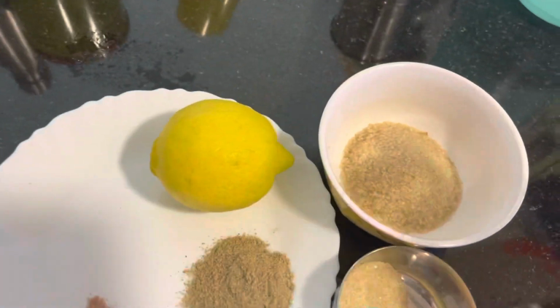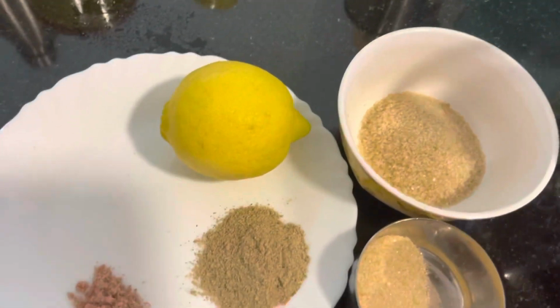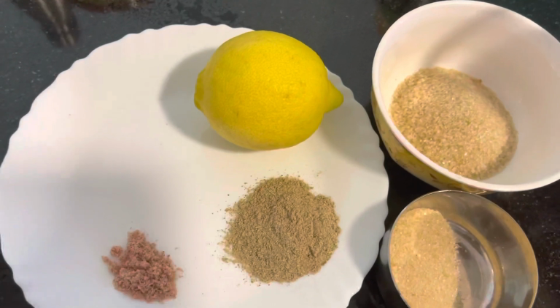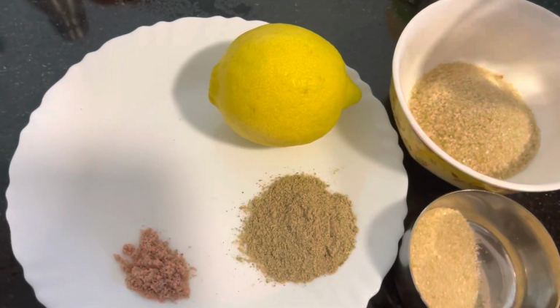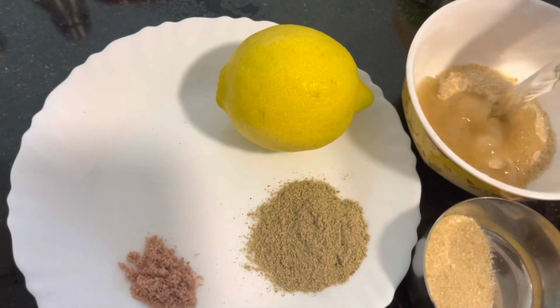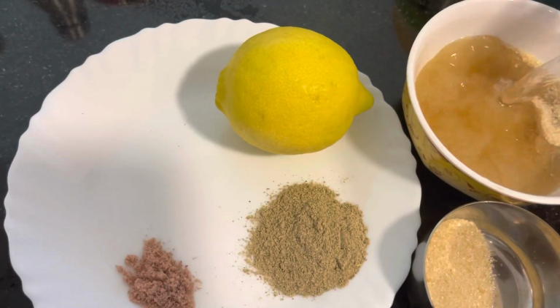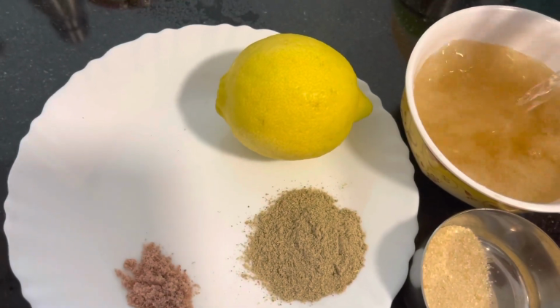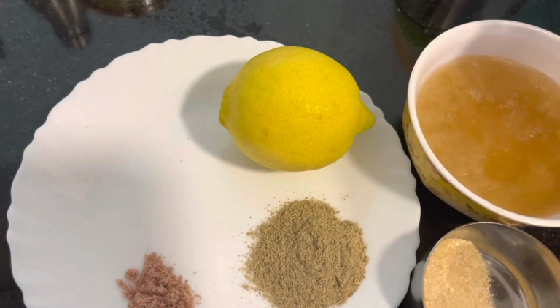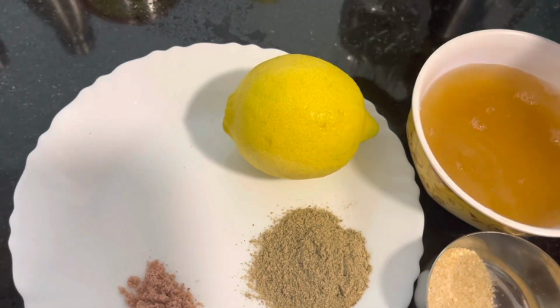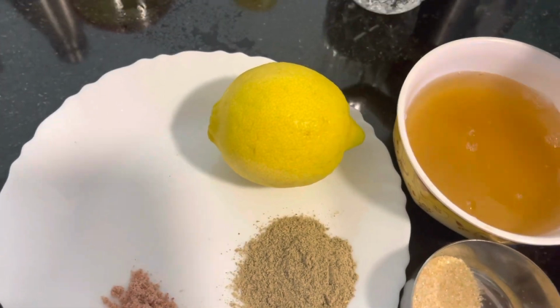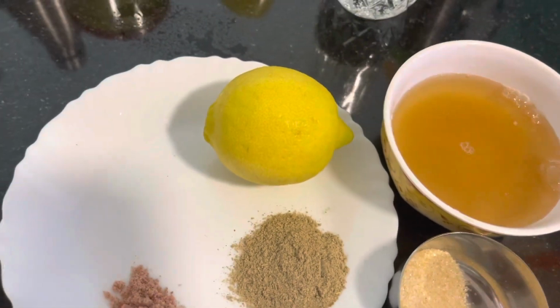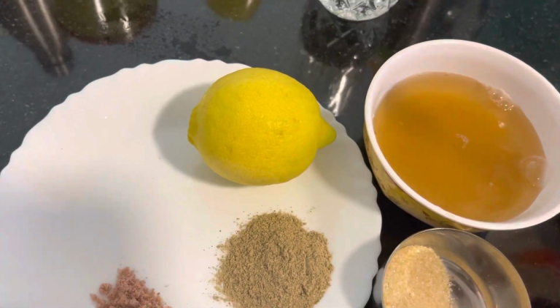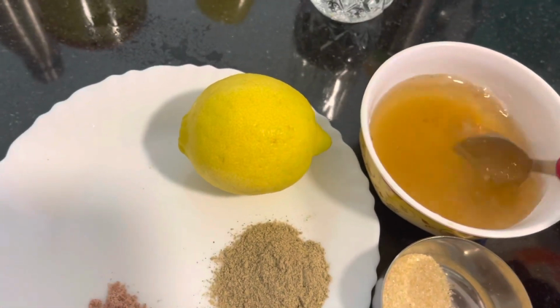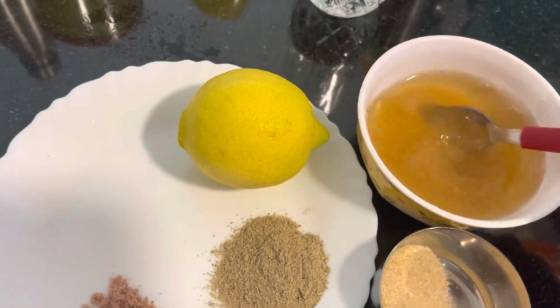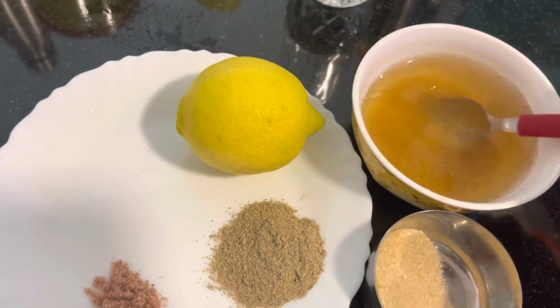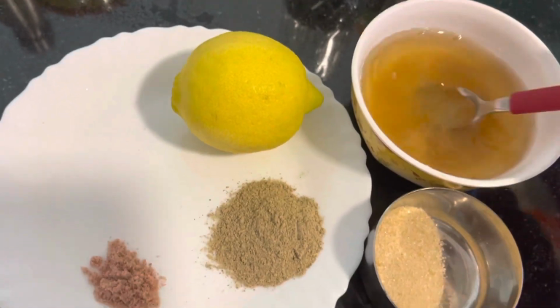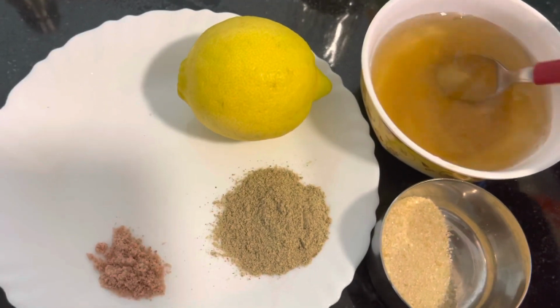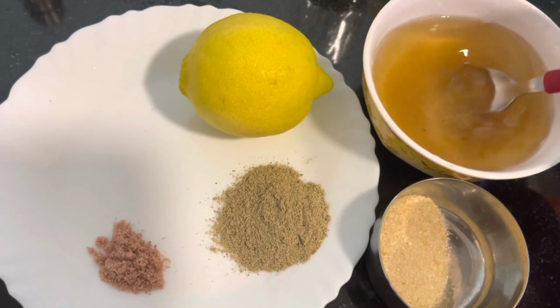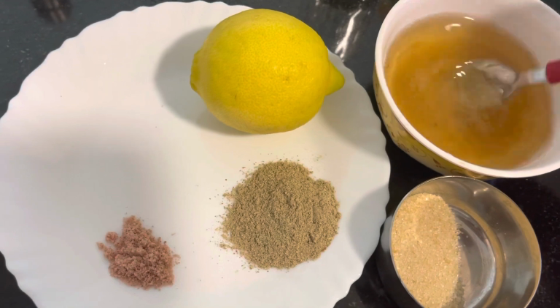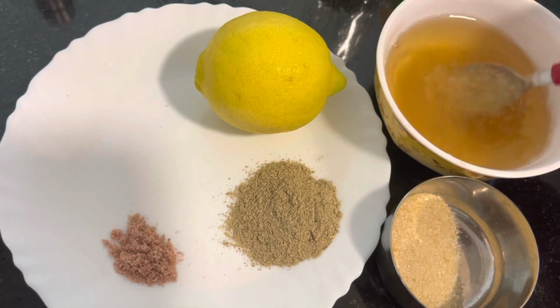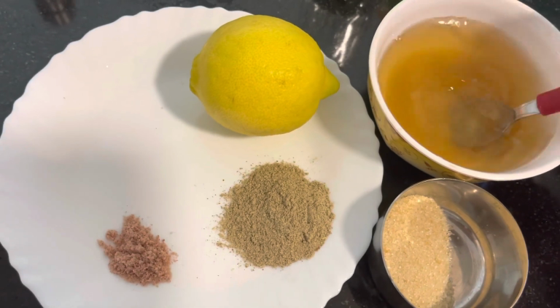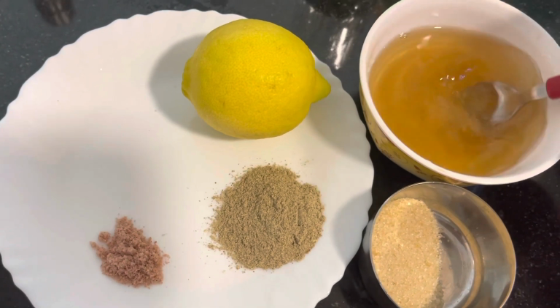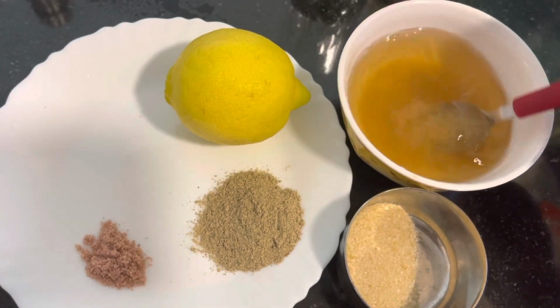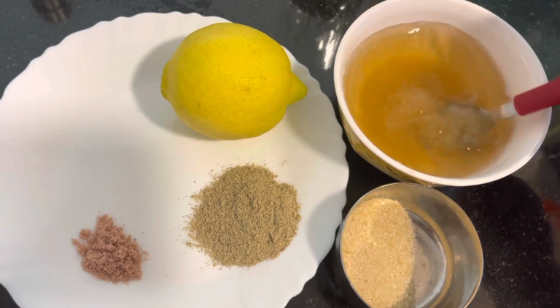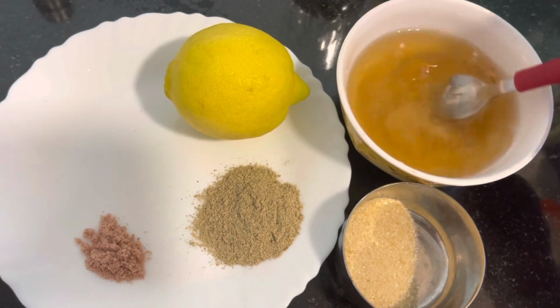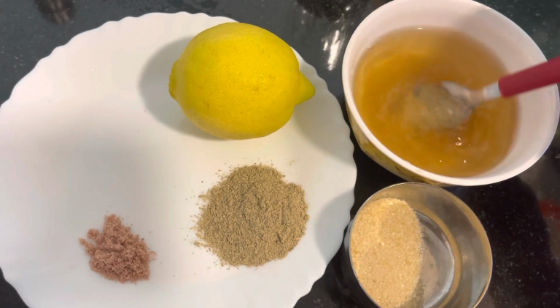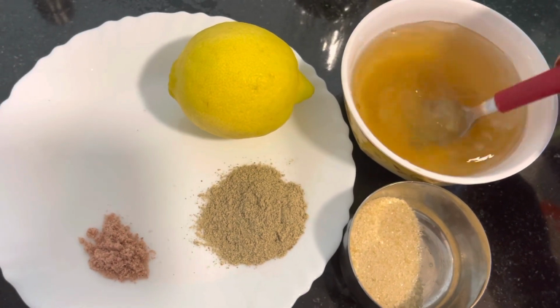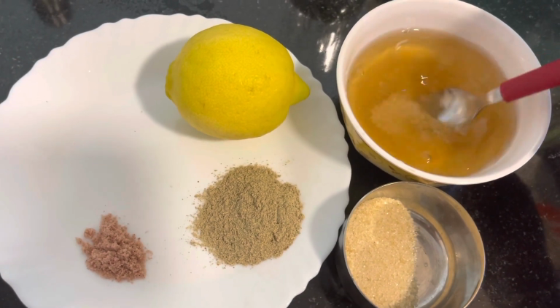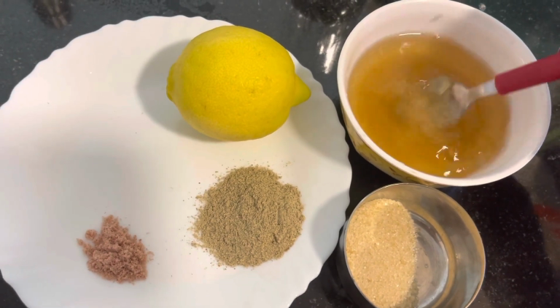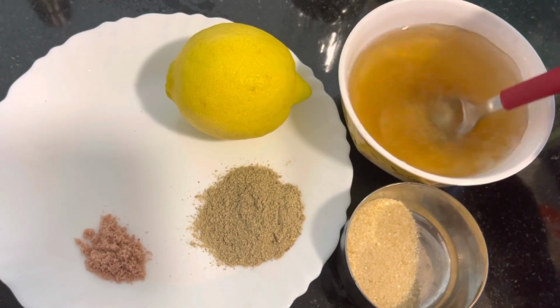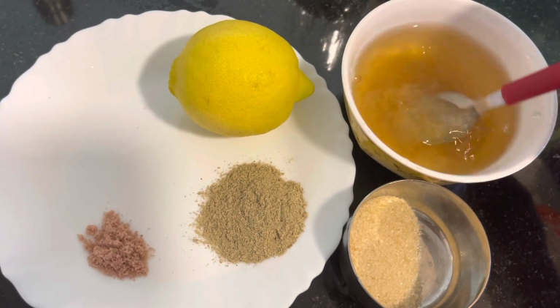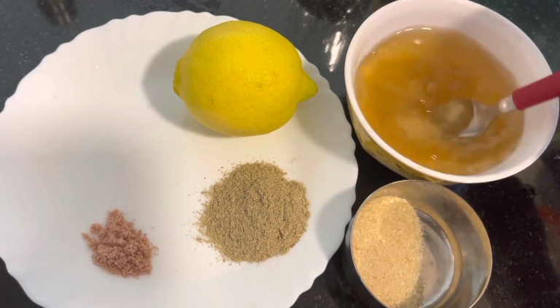By the time the sugar melts in the water, we will take out the juice from this lemon and keep it separate so that we can mix accordingly.